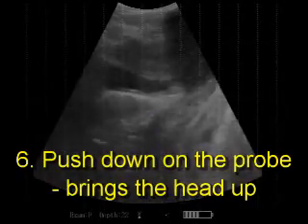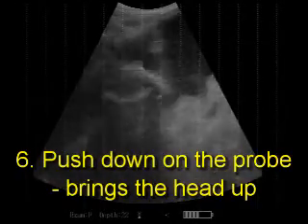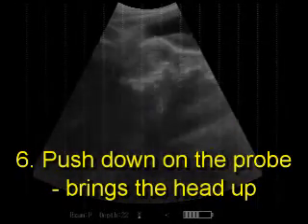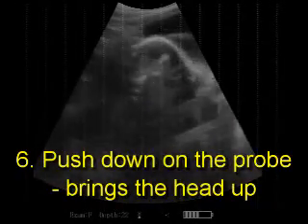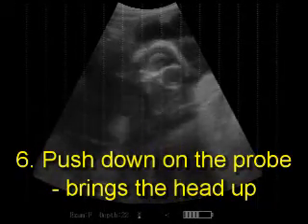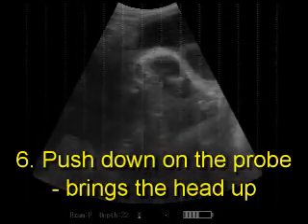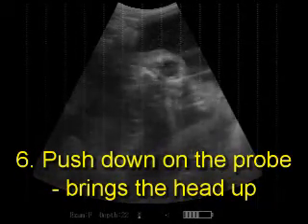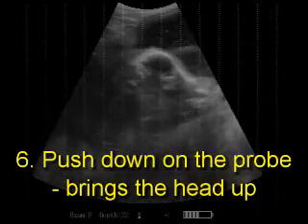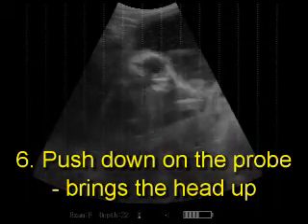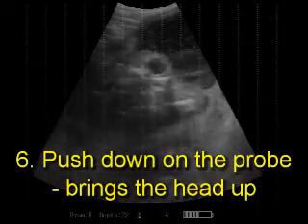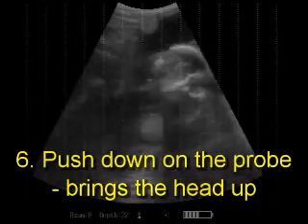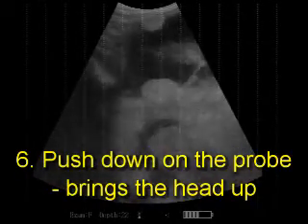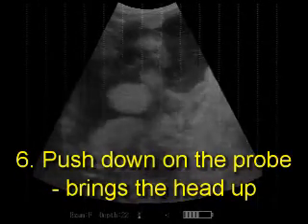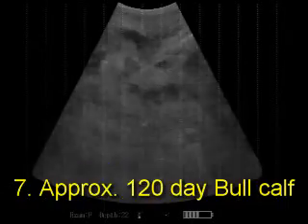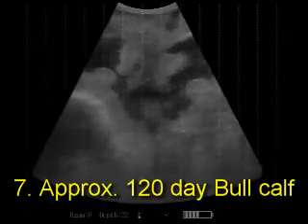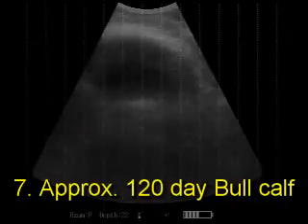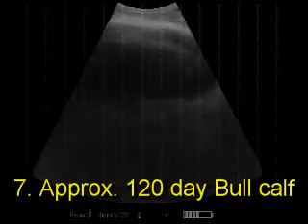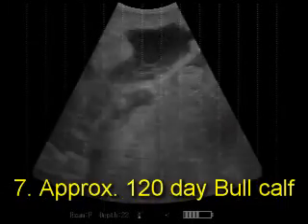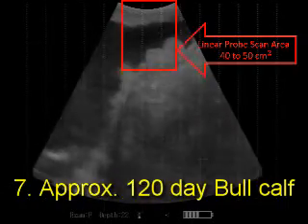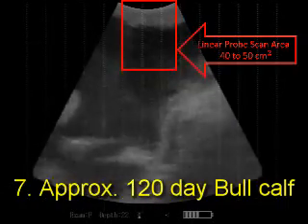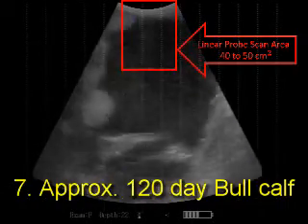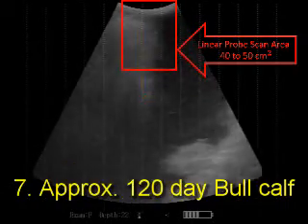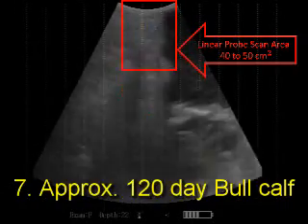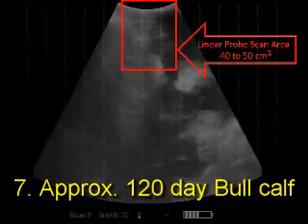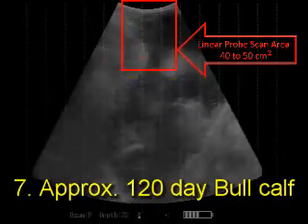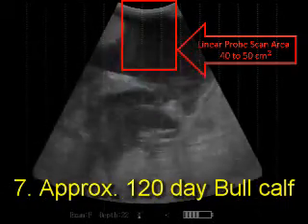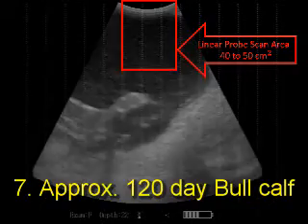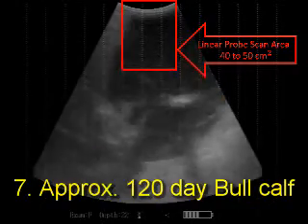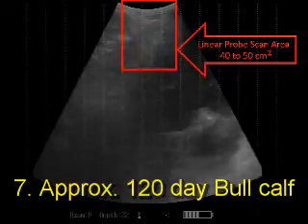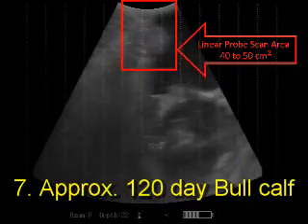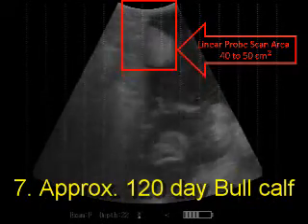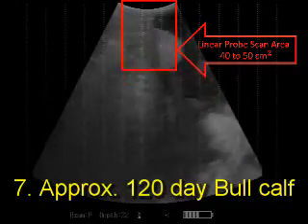Pushing down on the probe brings the head up for a clear image. This is a scan of a bull calf that's approximately 120 days old. Look carefully — you'll see the scrotum.